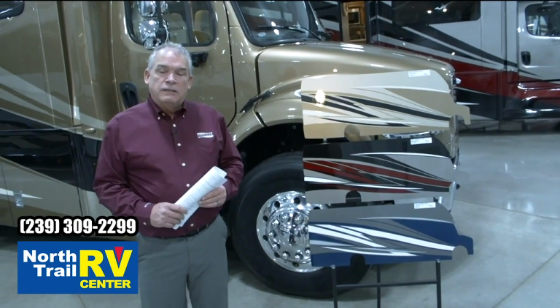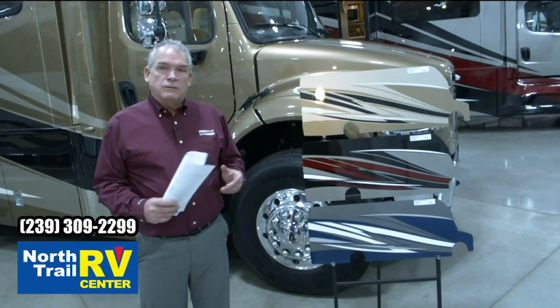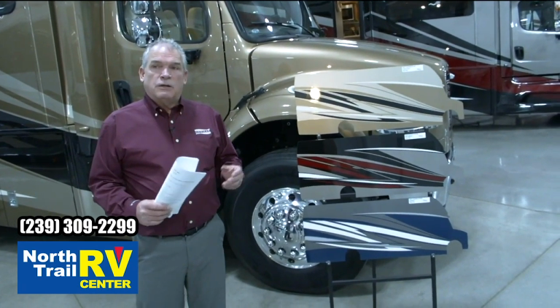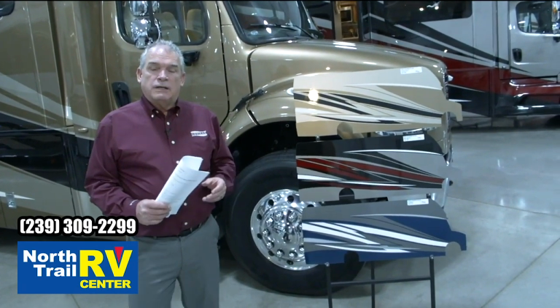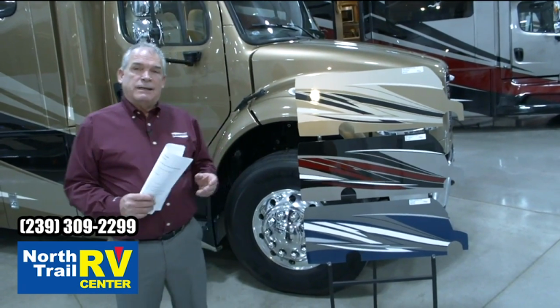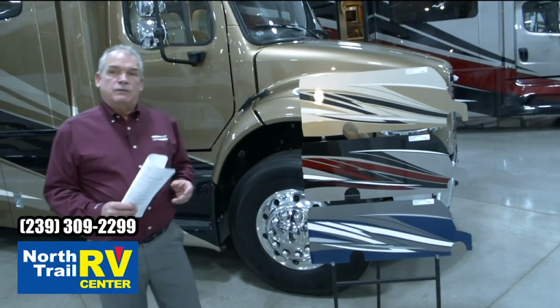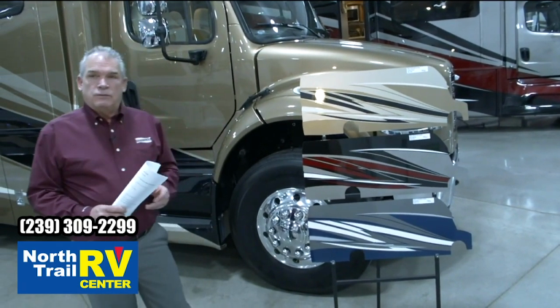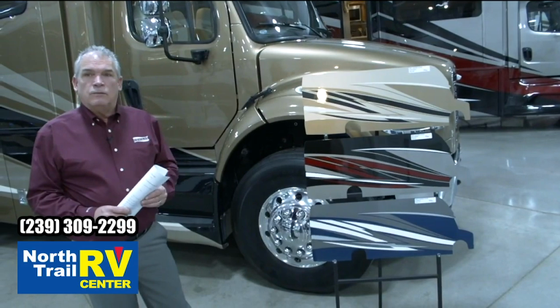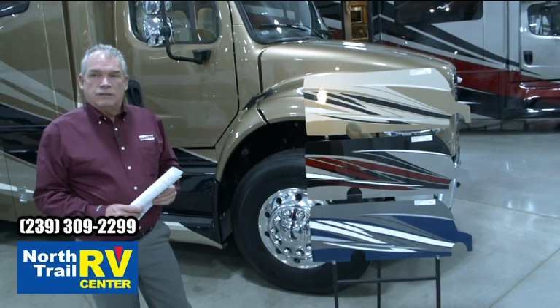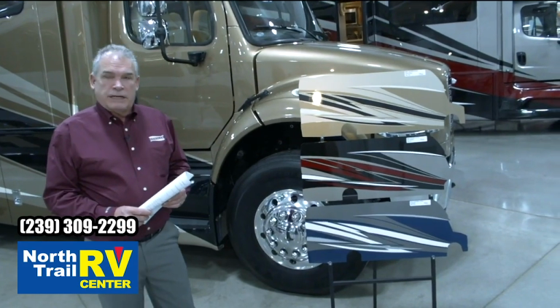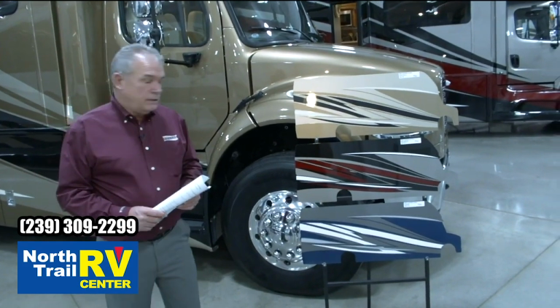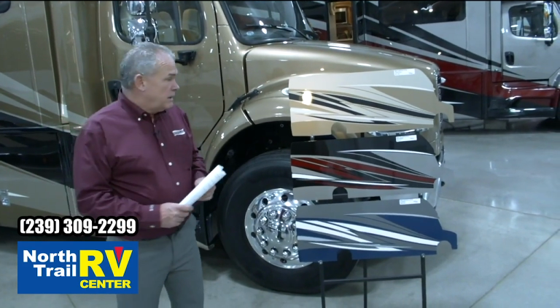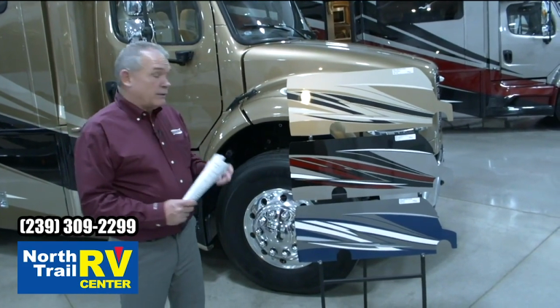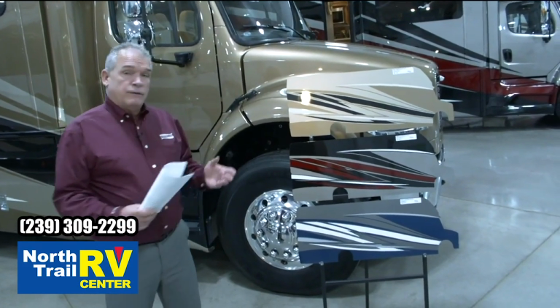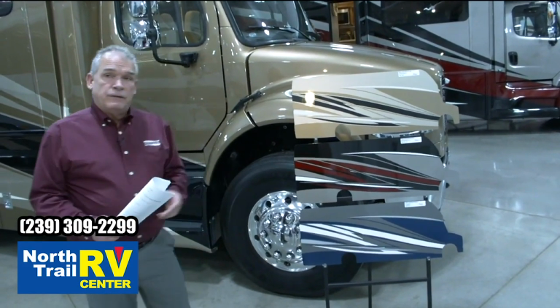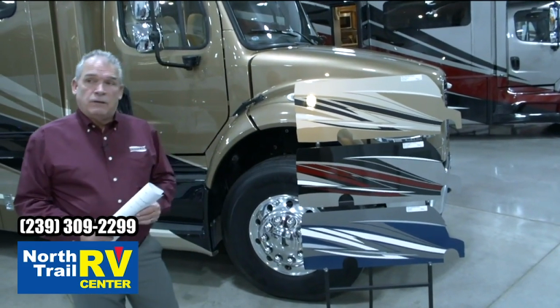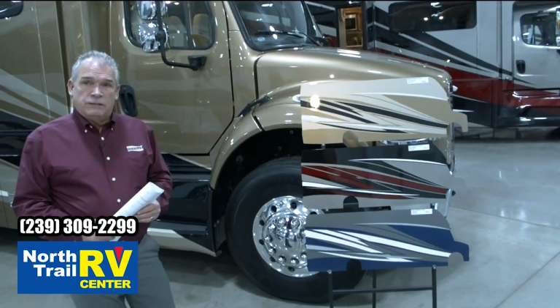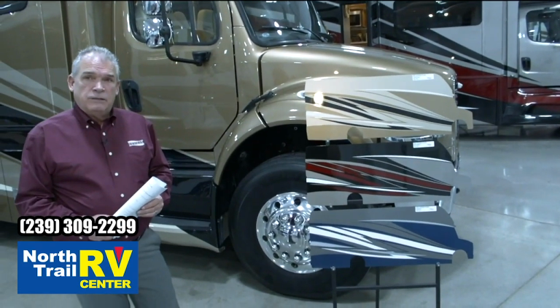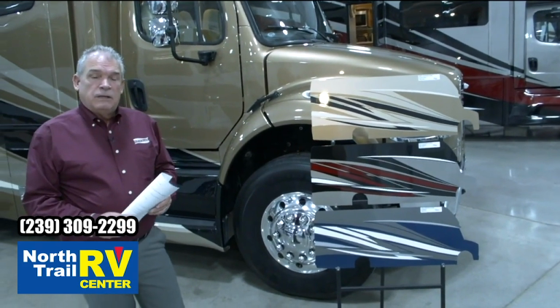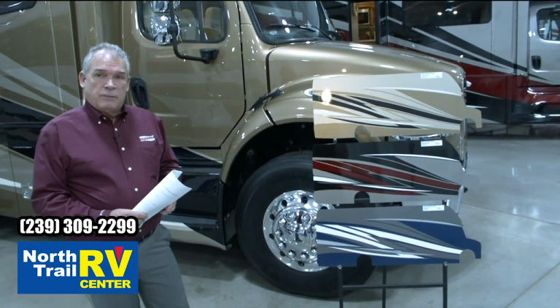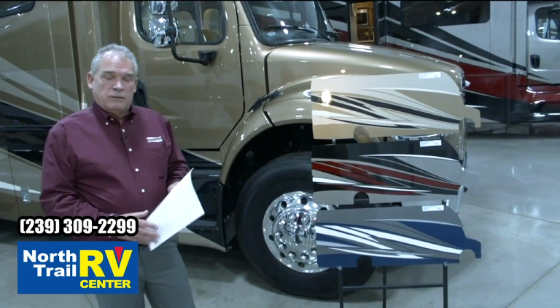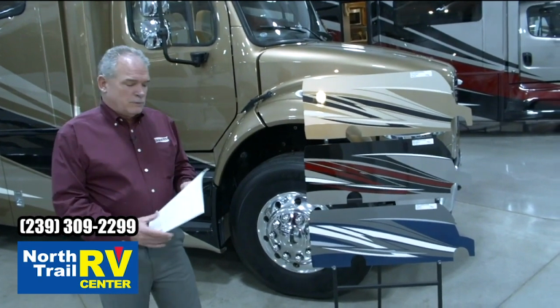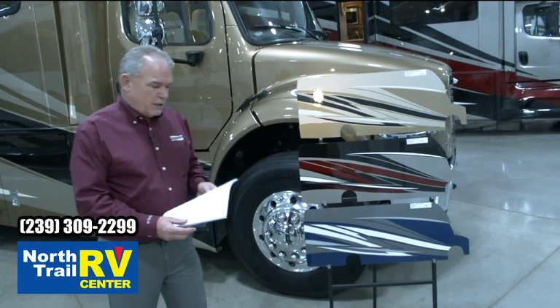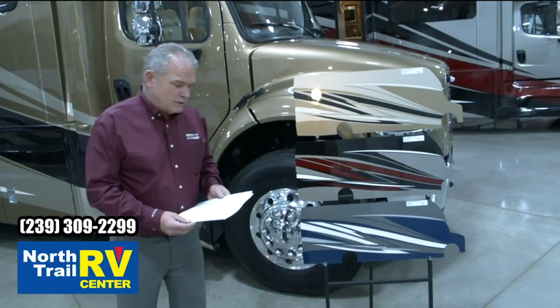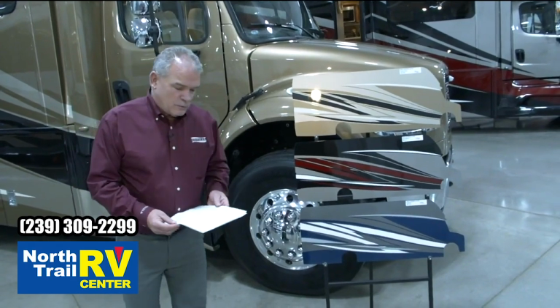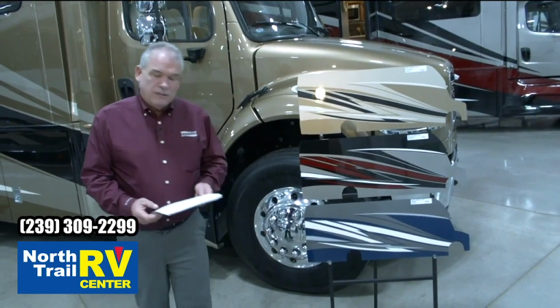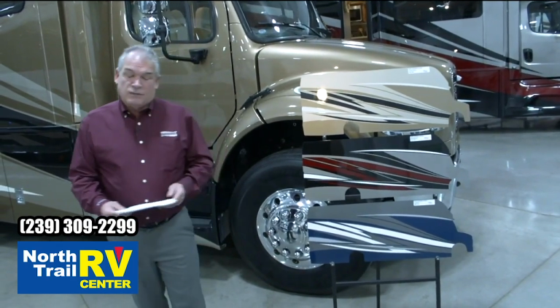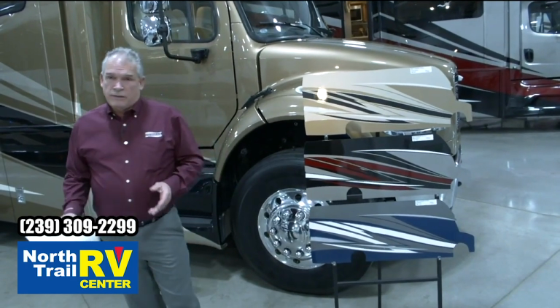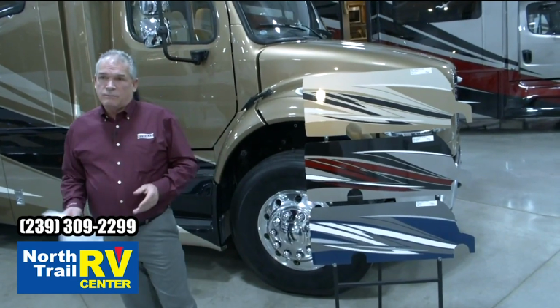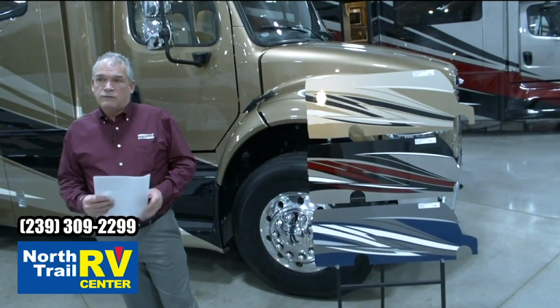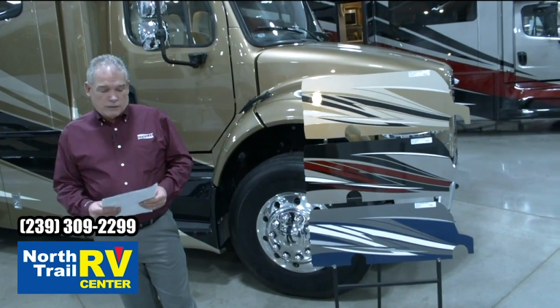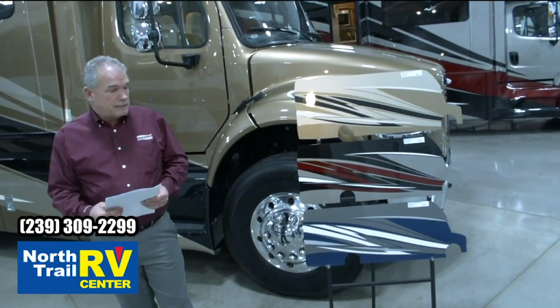The Superstar is on the M2-106 chassis, and it's got the 350L engine, 100 gallons of fuel, and 20,000 pounds of towing capacity.